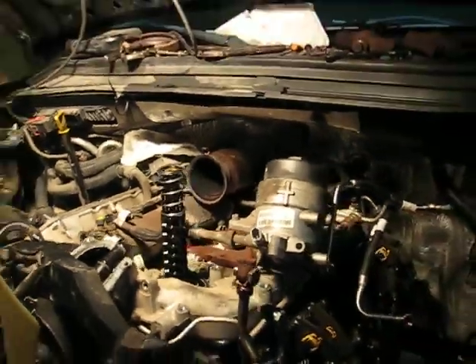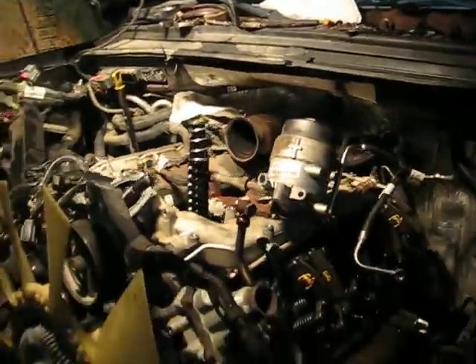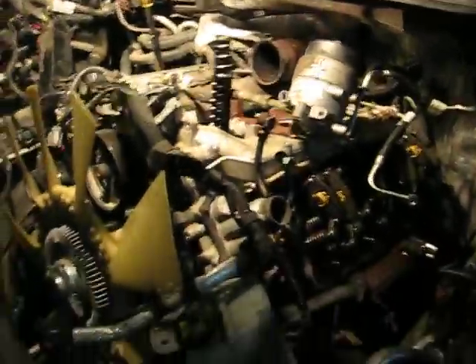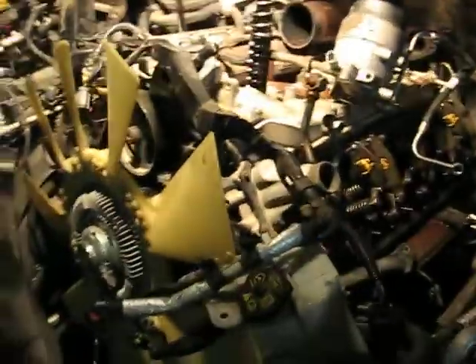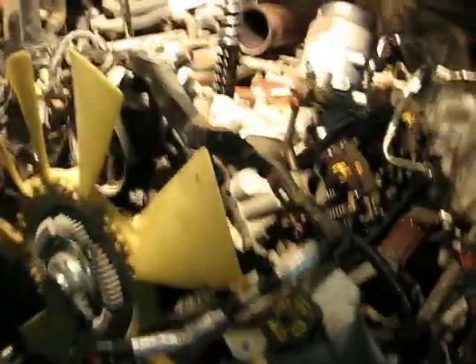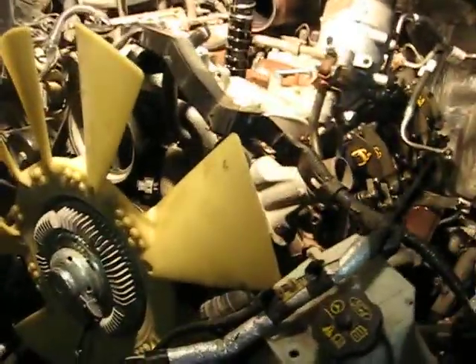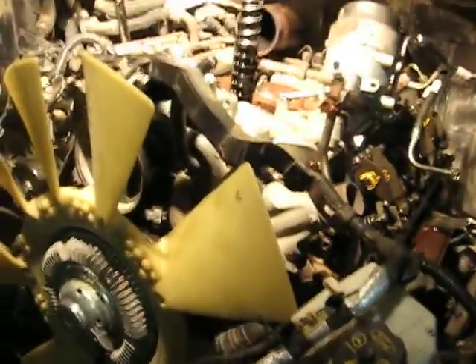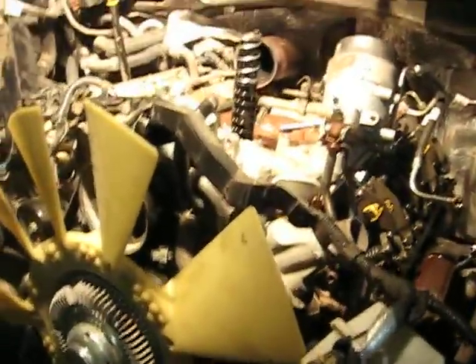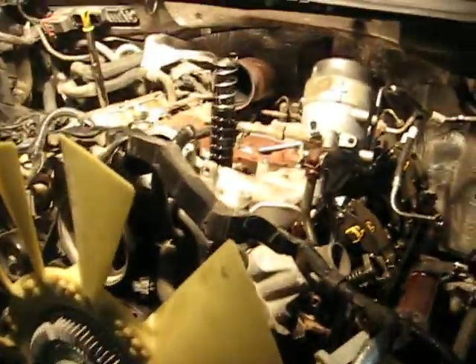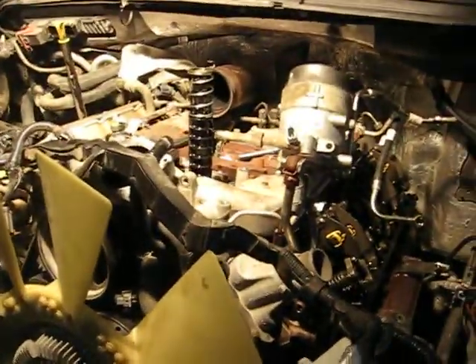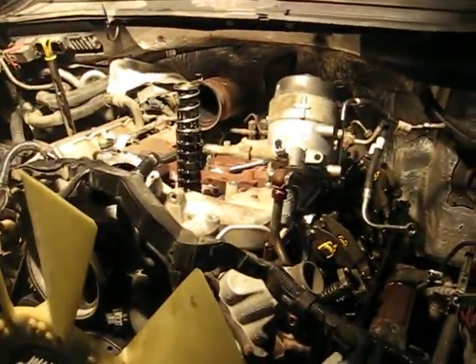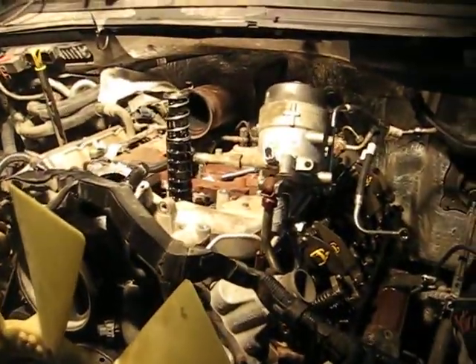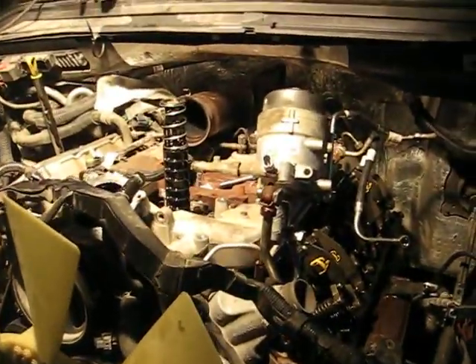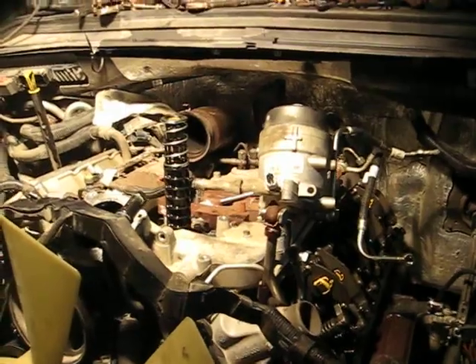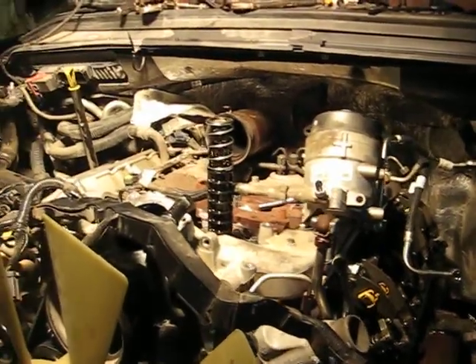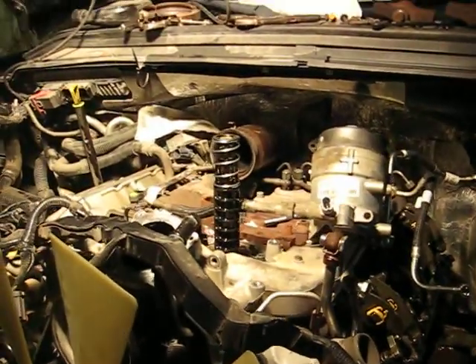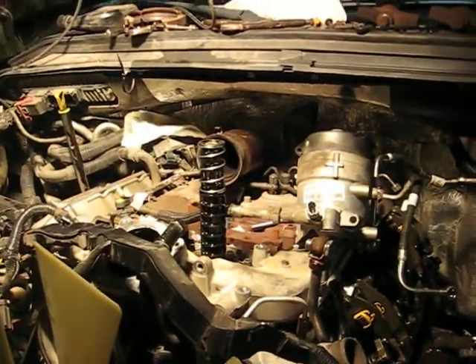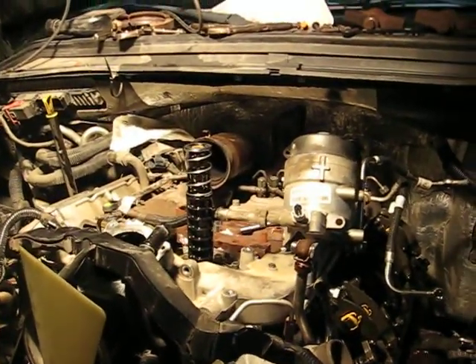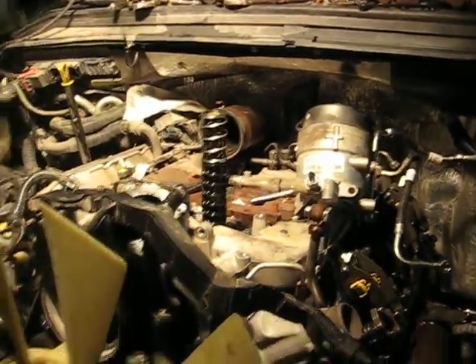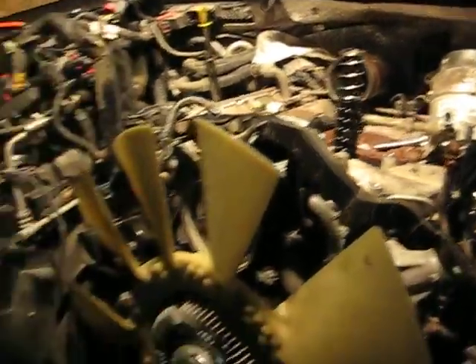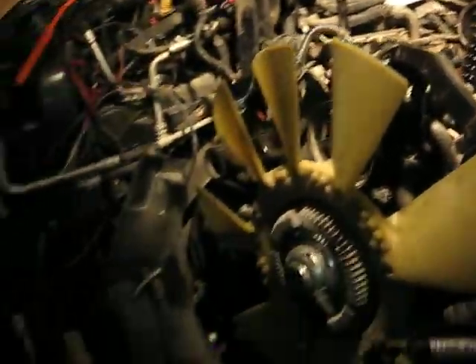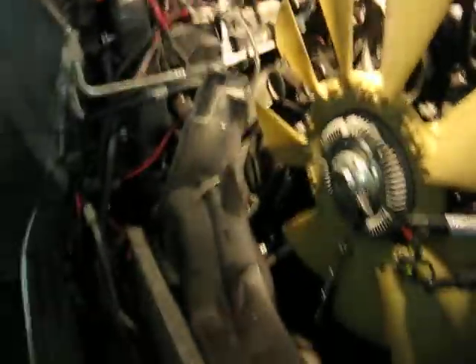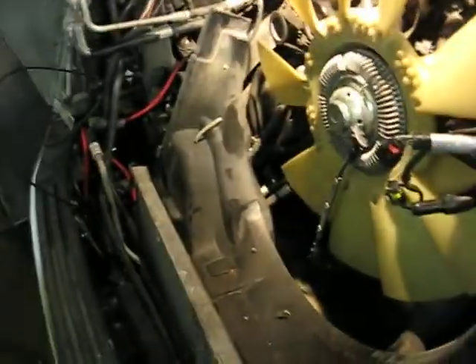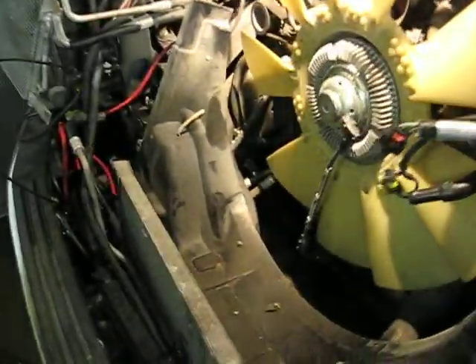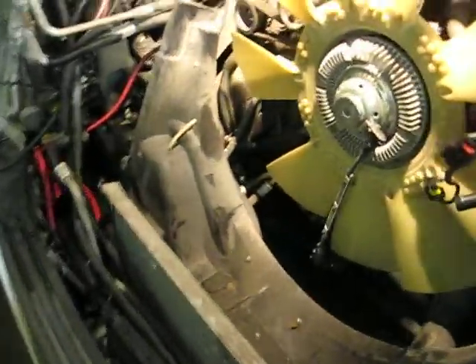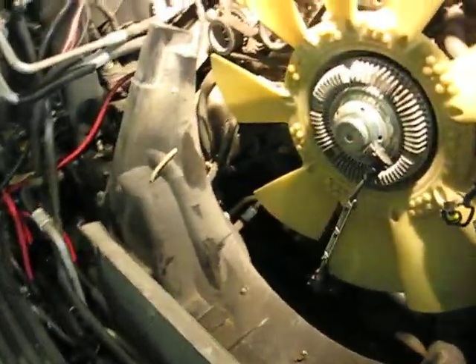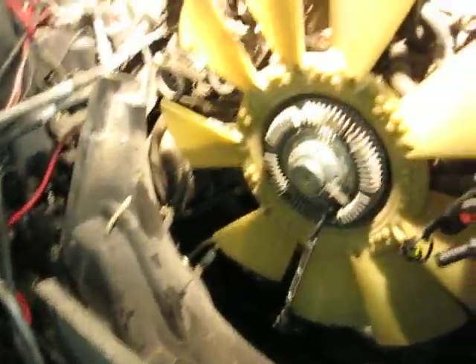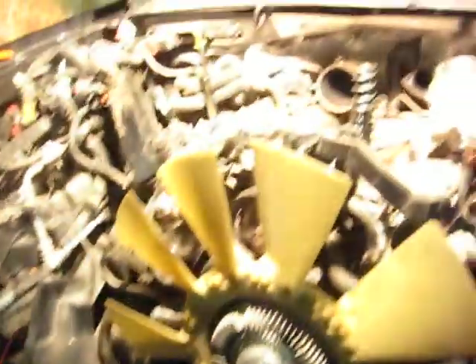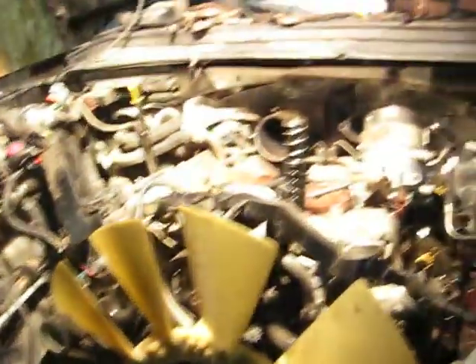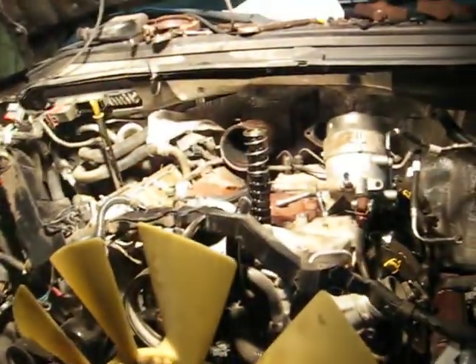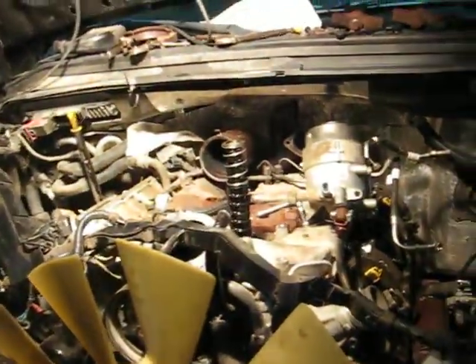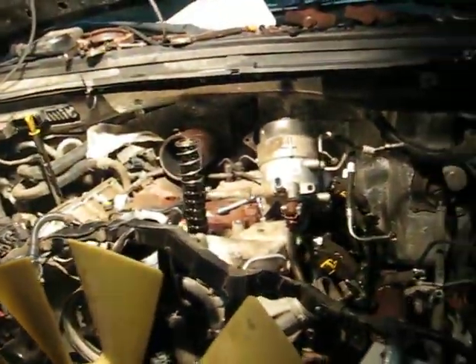Make it easier on yourself — you want some nice raw-sounding power and more air coming out of the engine because you've got more air coming in. Go ahead and replace that exhaust while you're in there.